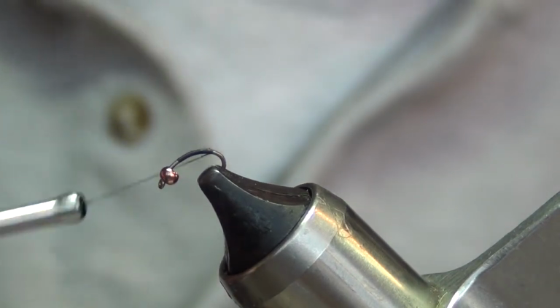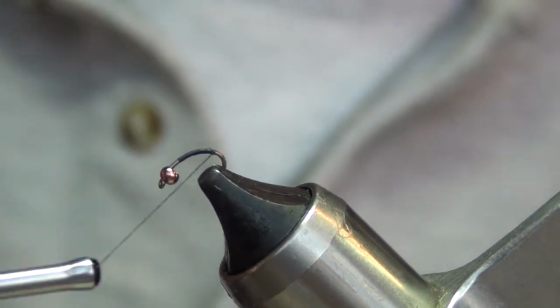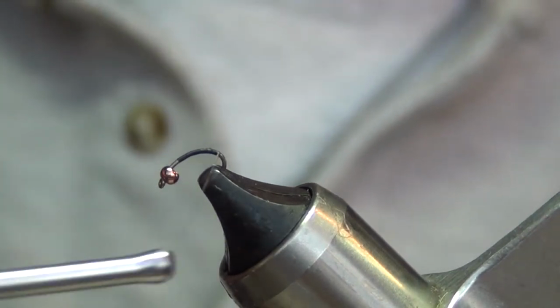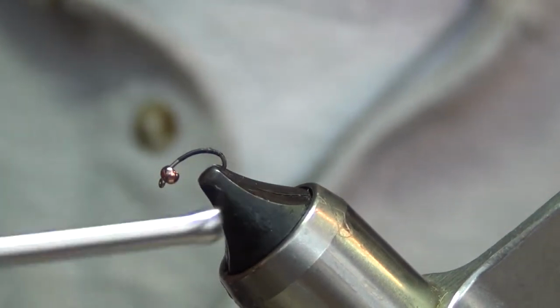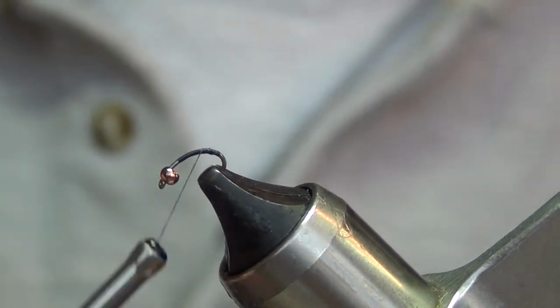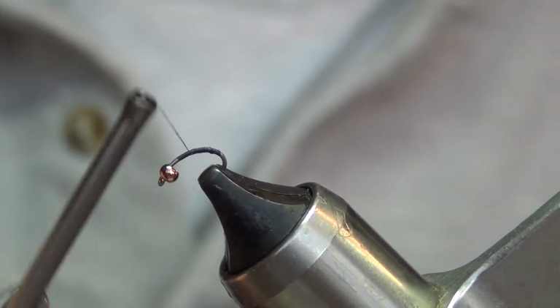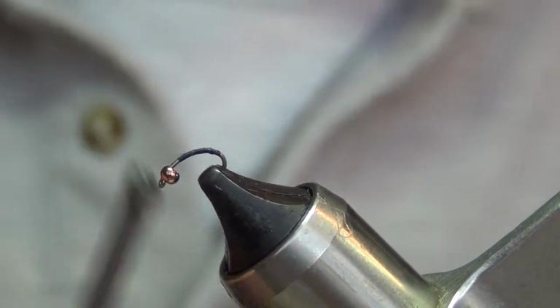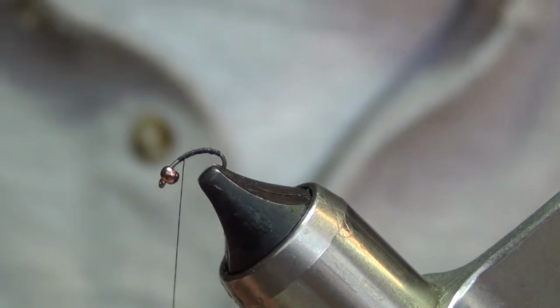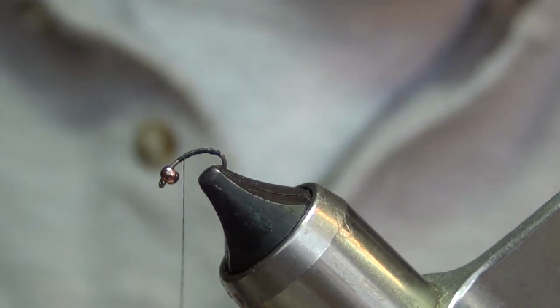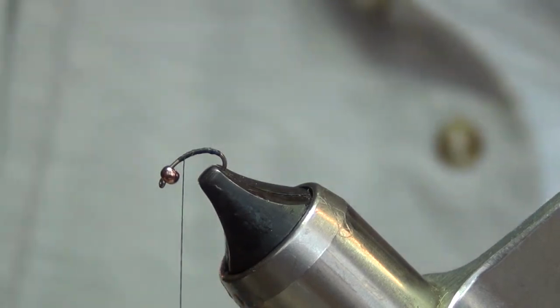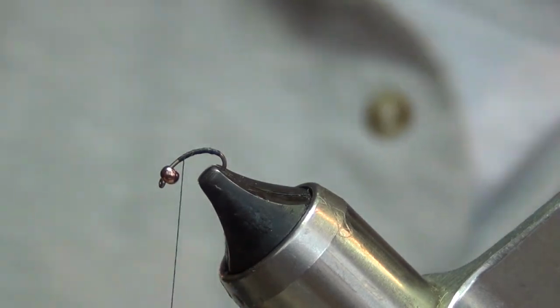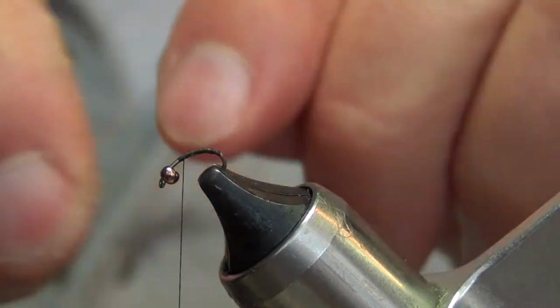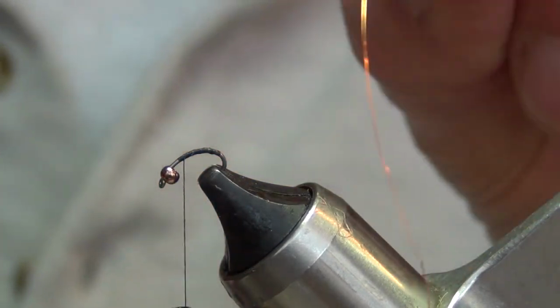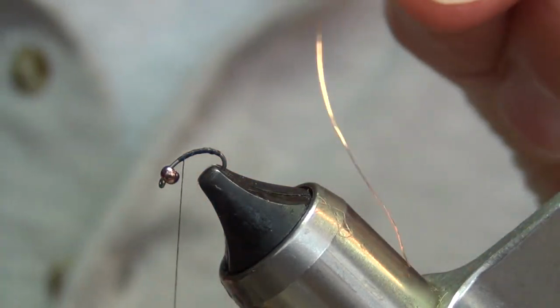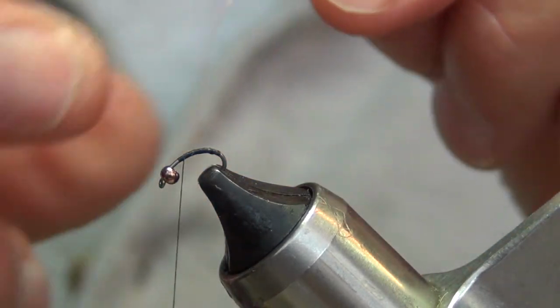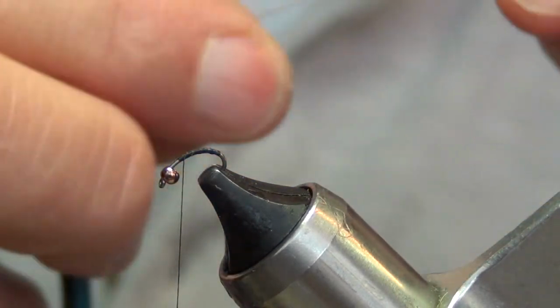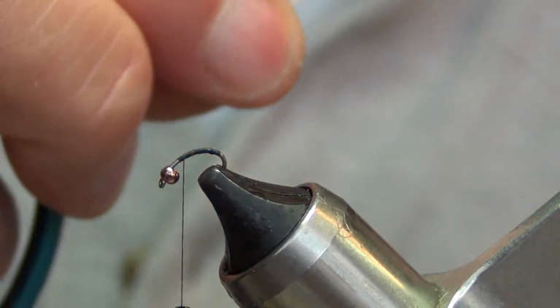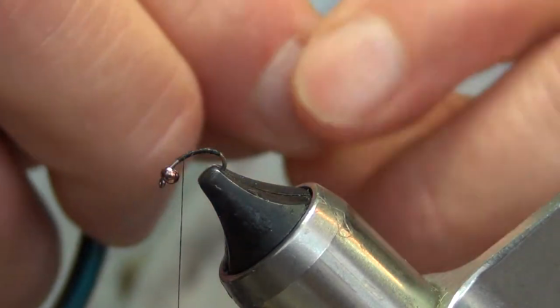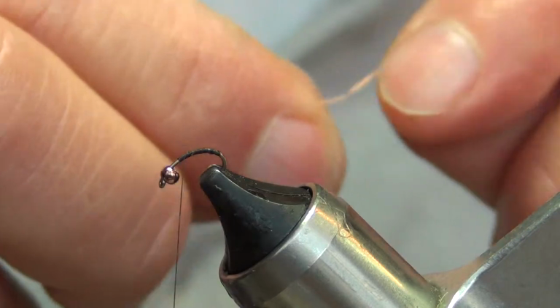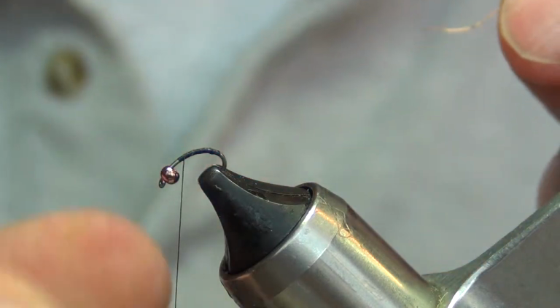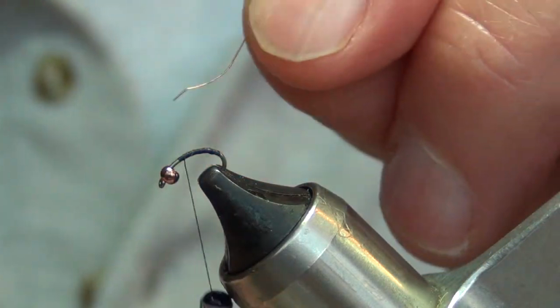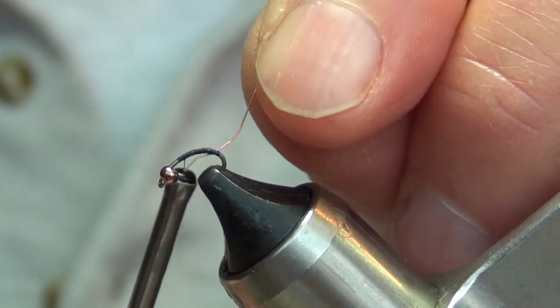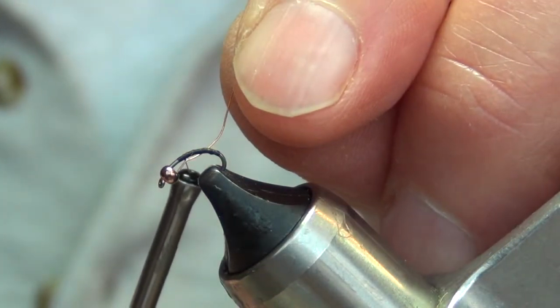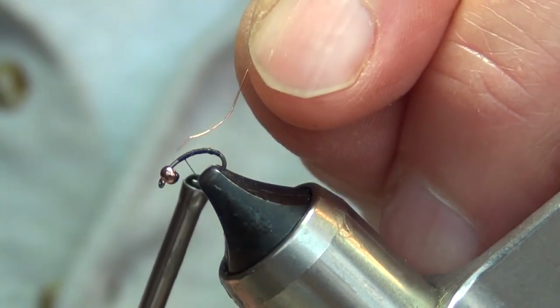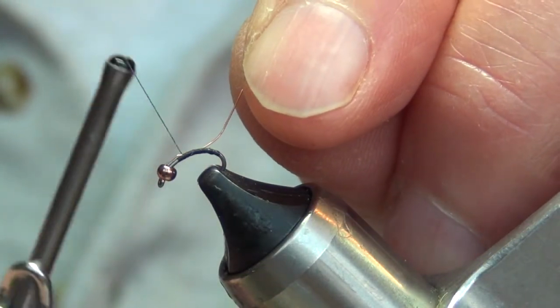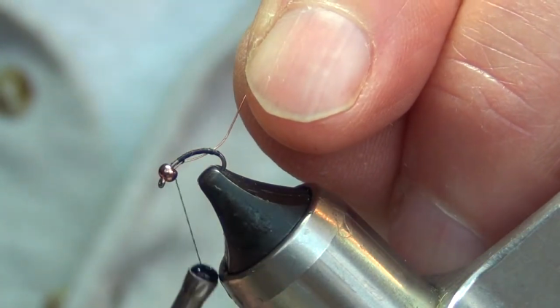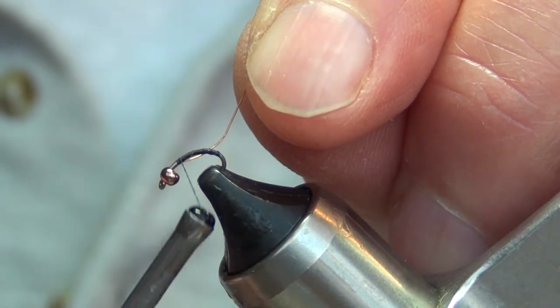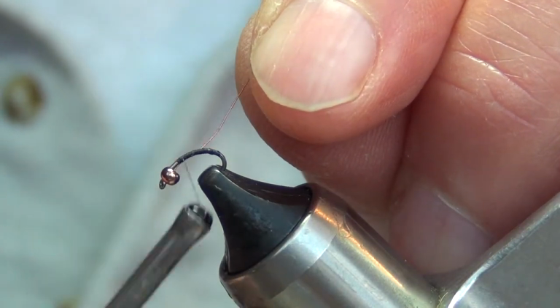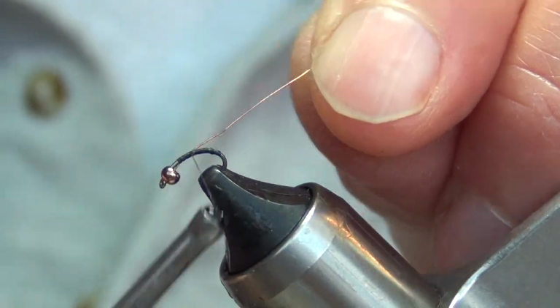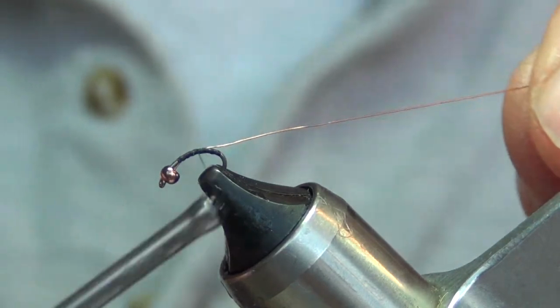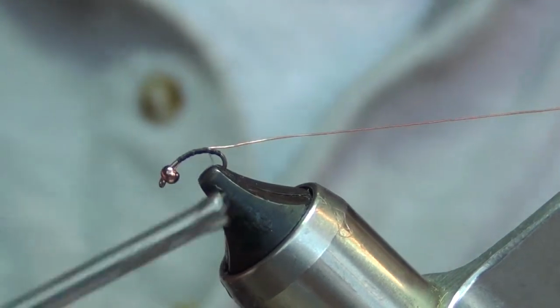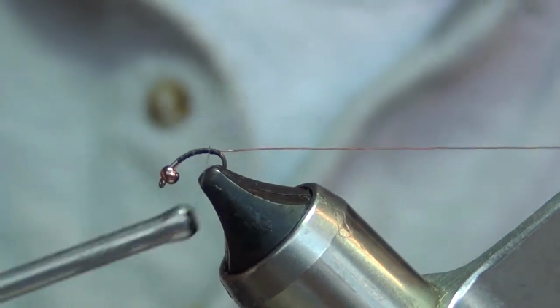So I'm gonna start layering this fly. The first thing I'm gonna put on is my ribbing material — you can see that small copper wire. Stick it up here and tie it in, back into the bead.